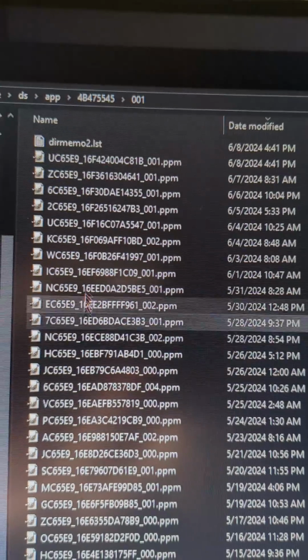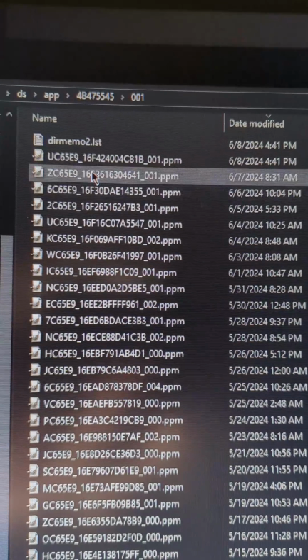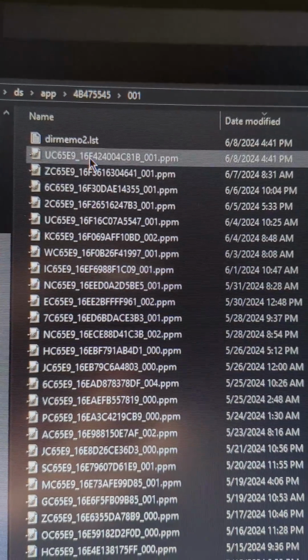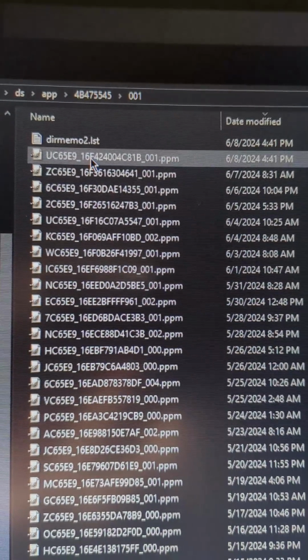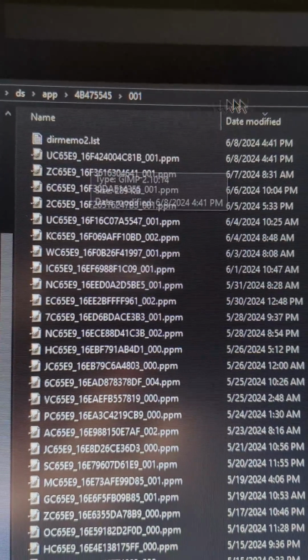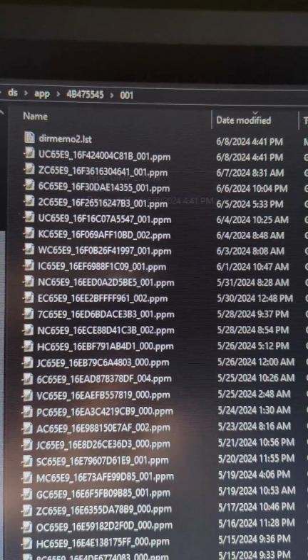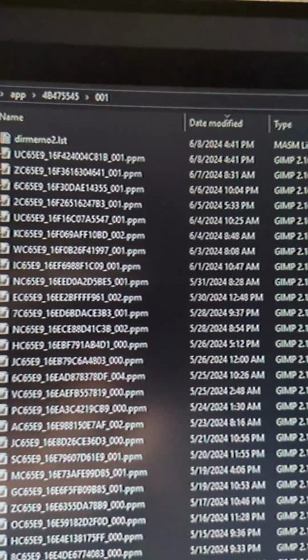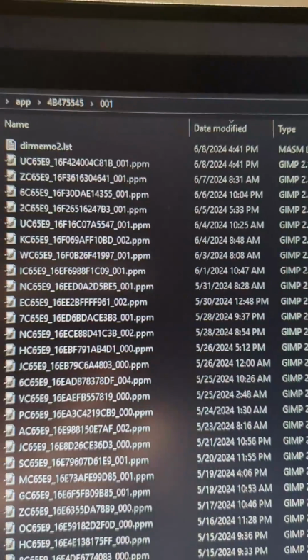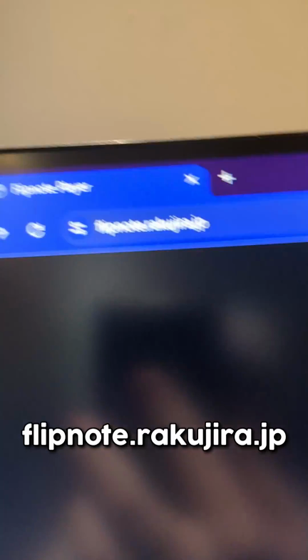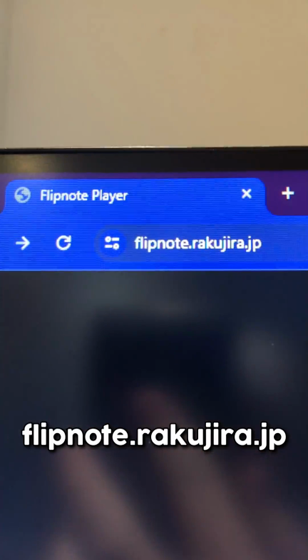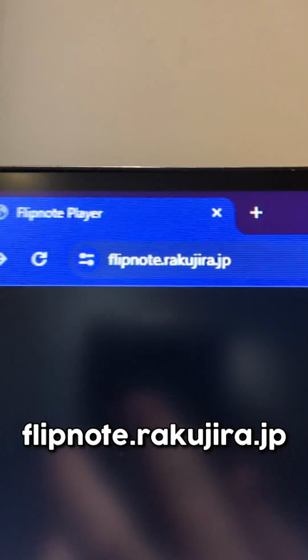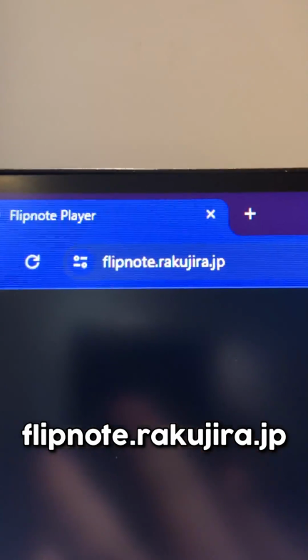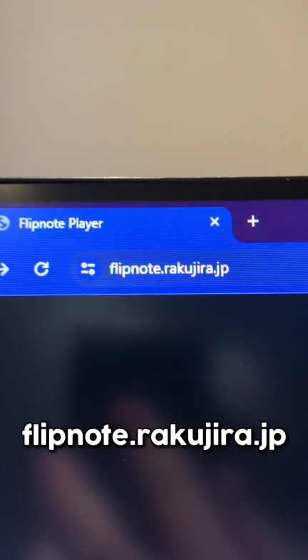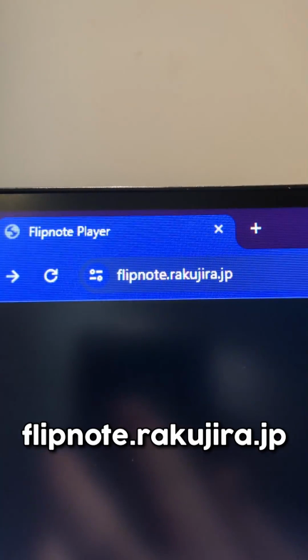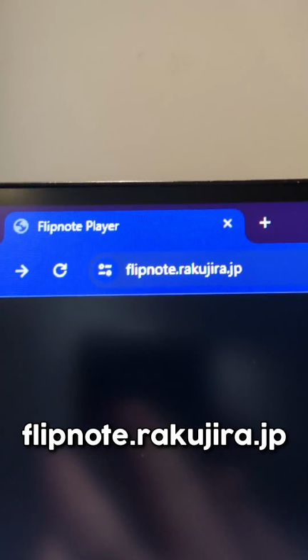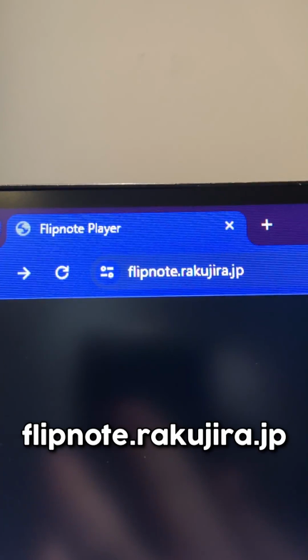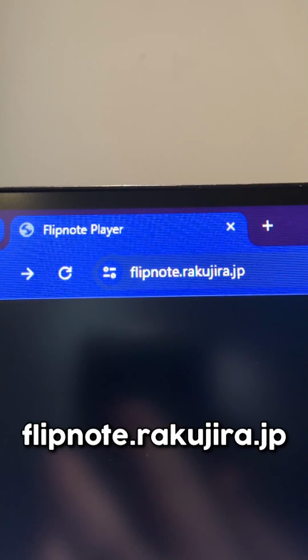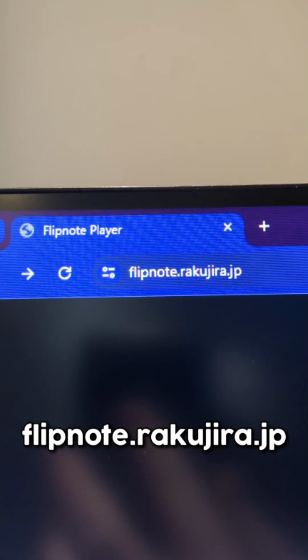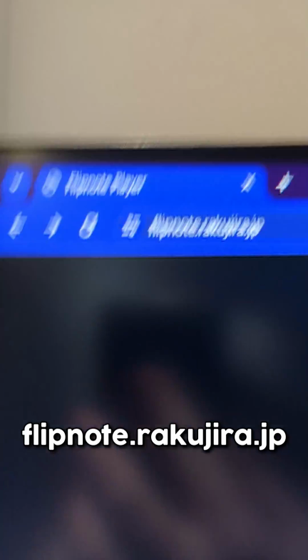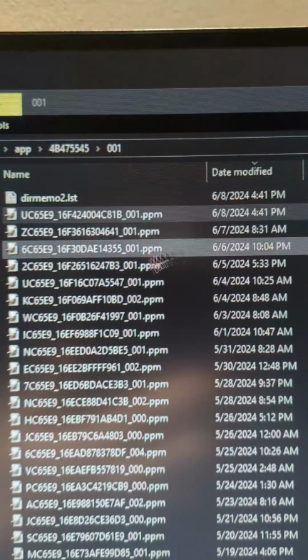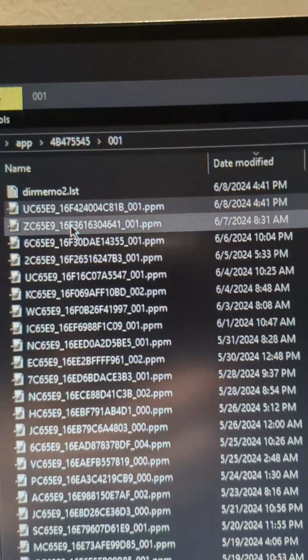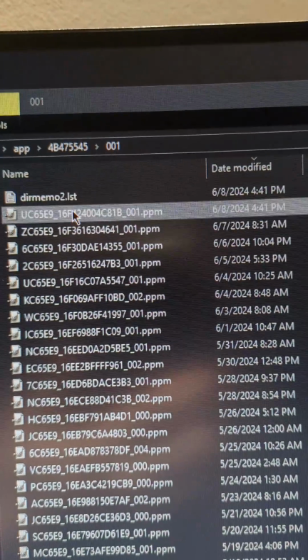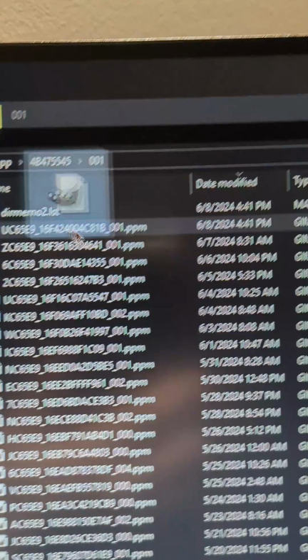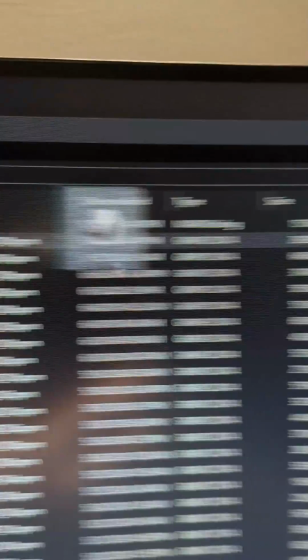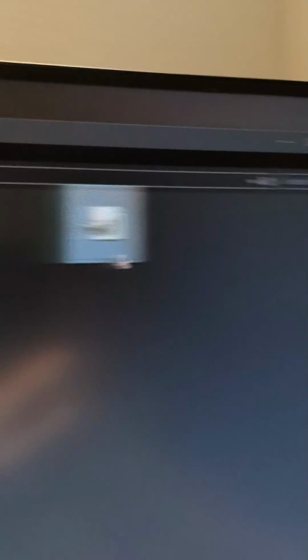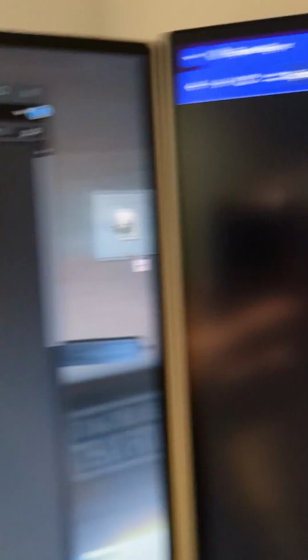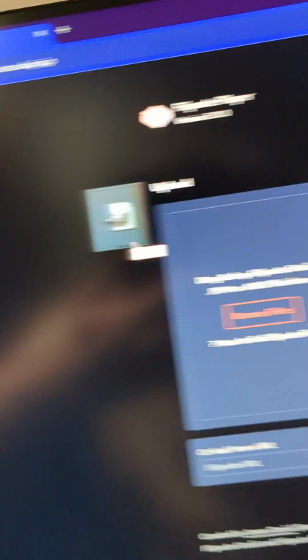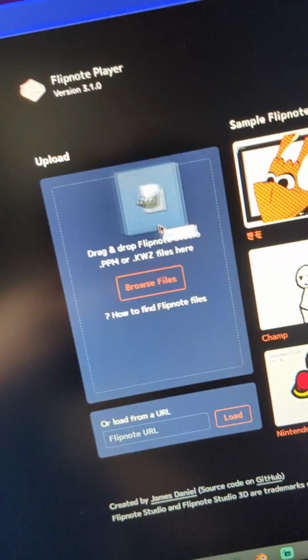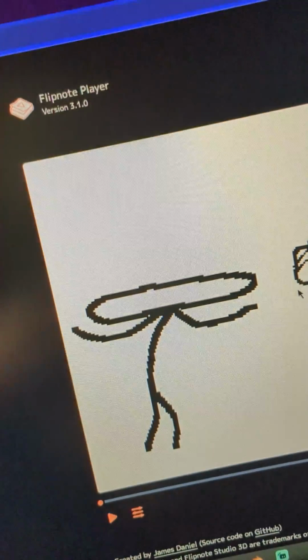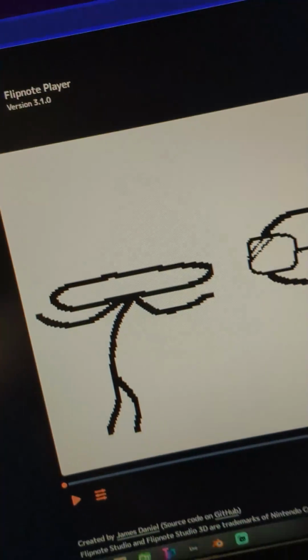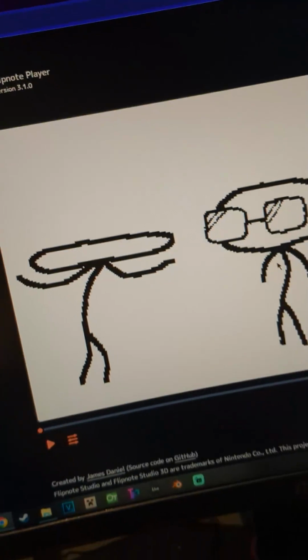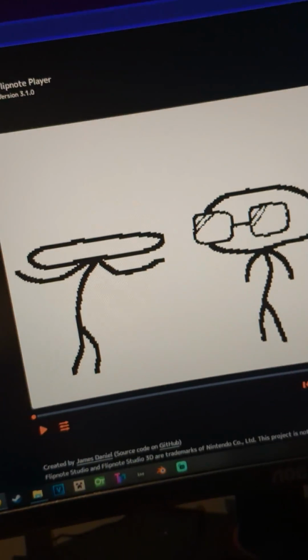They should be PPM files if you use the original Flipnote Studio. You're then gonna go to this URL right here, which is a Flipnote player somebody made. You're gonna take your Flipnote PPM file, drag it over, and there it is.